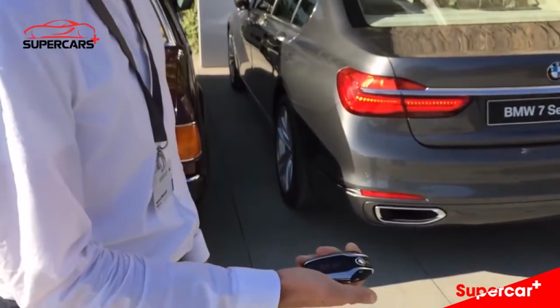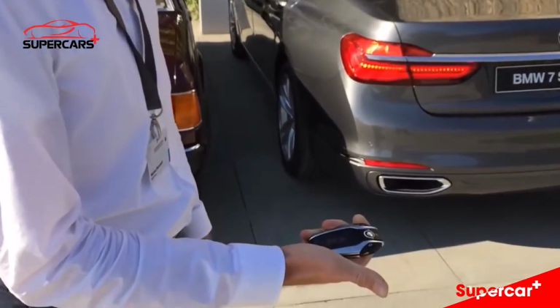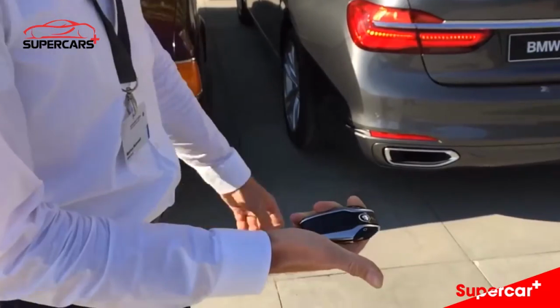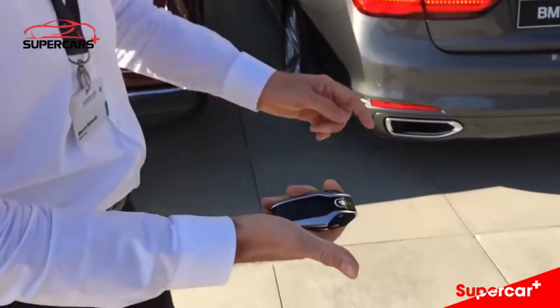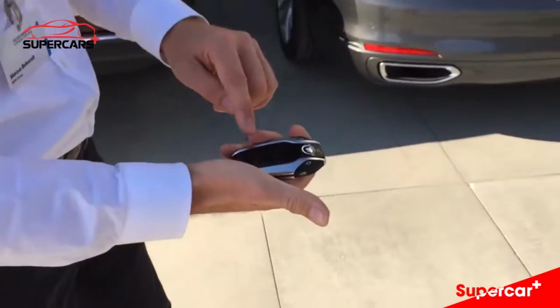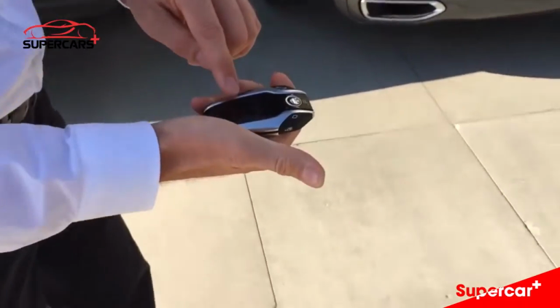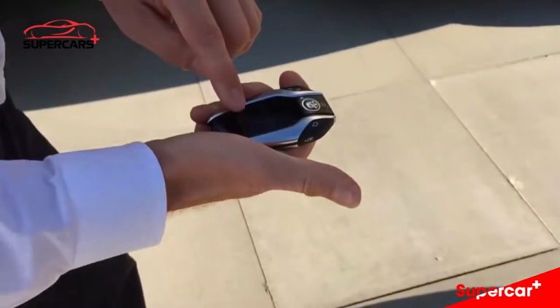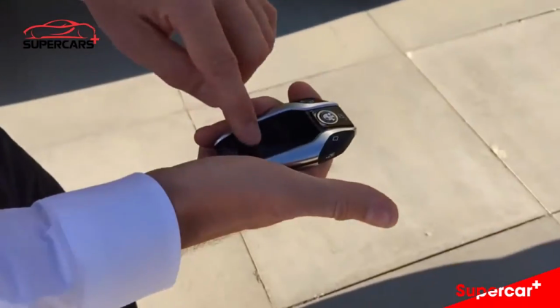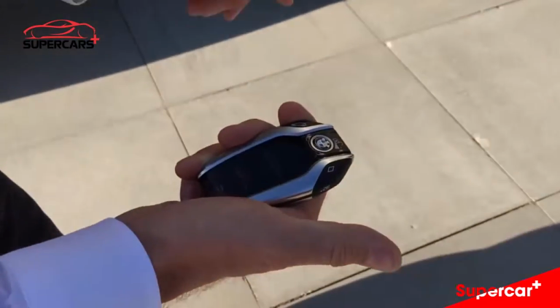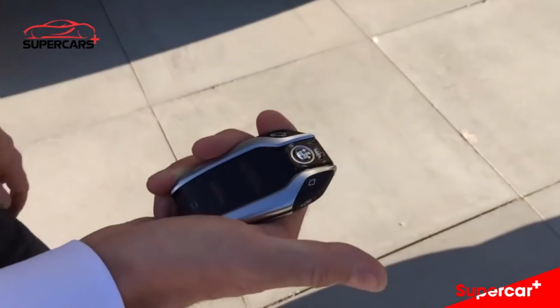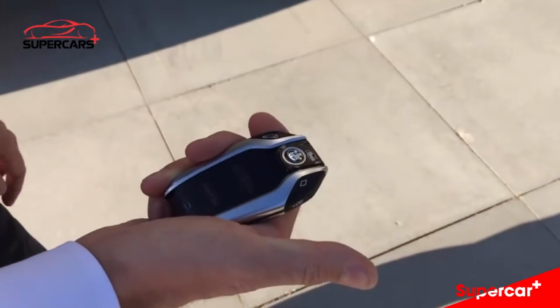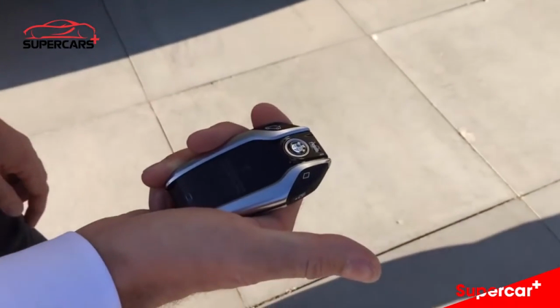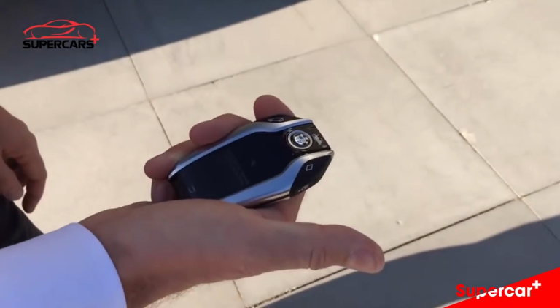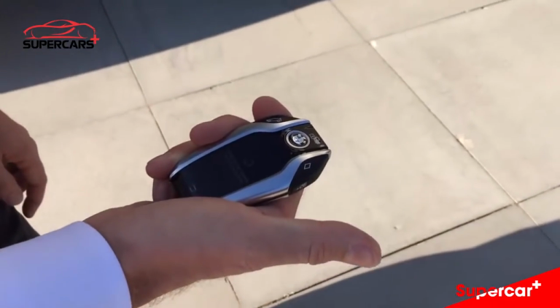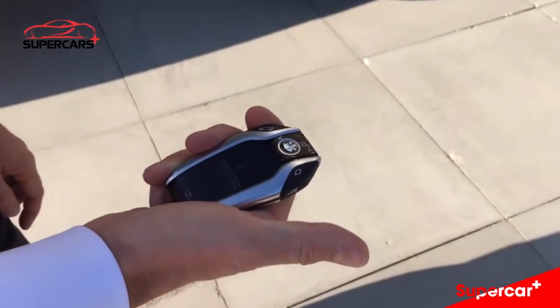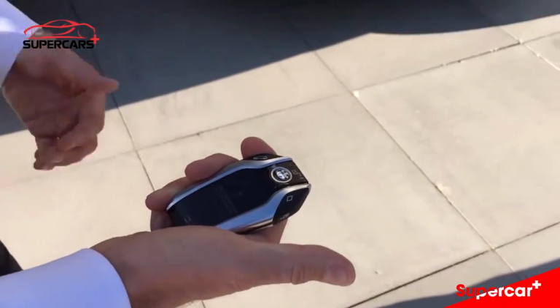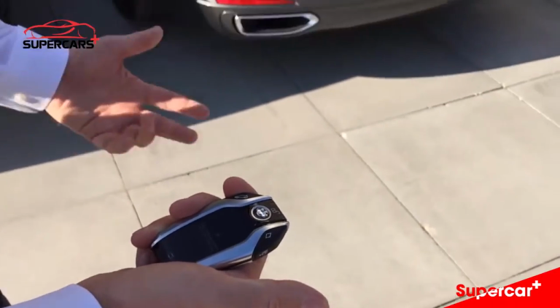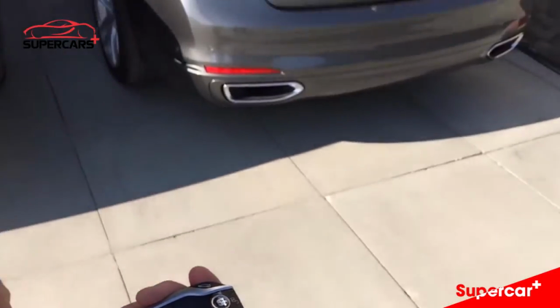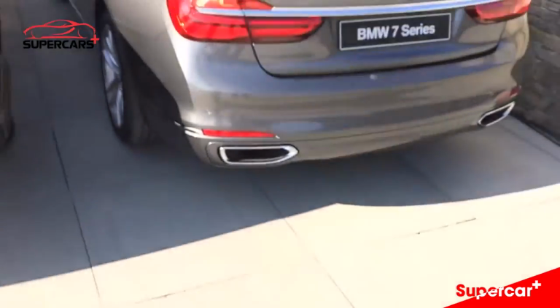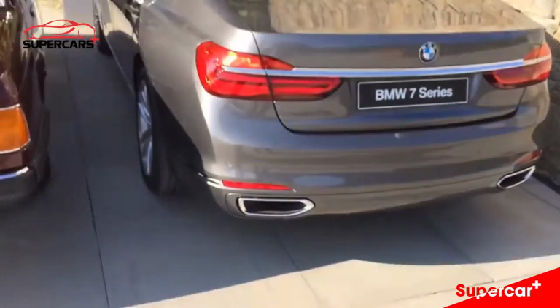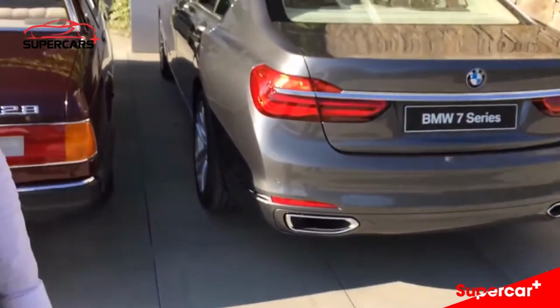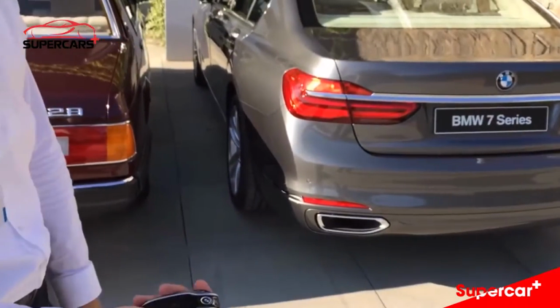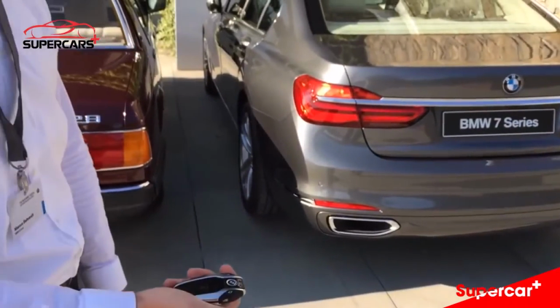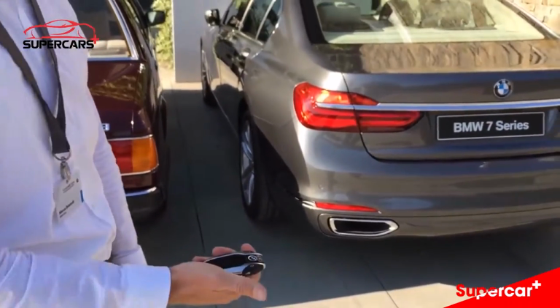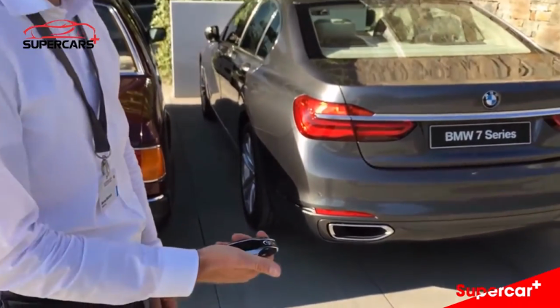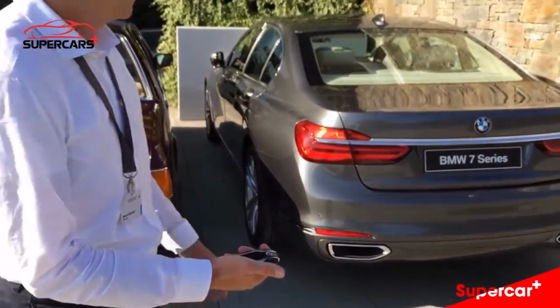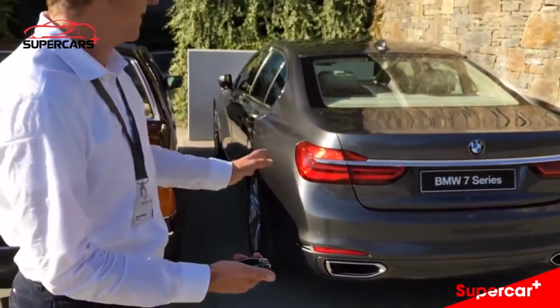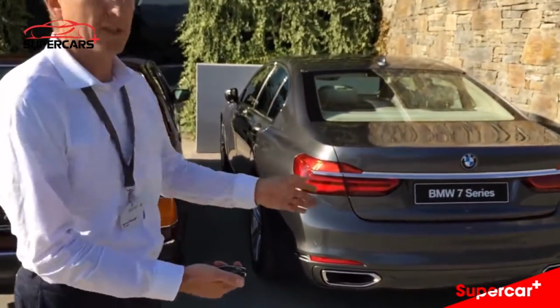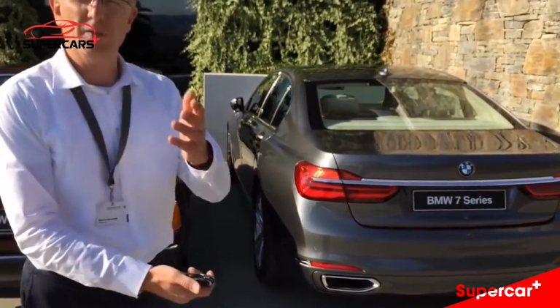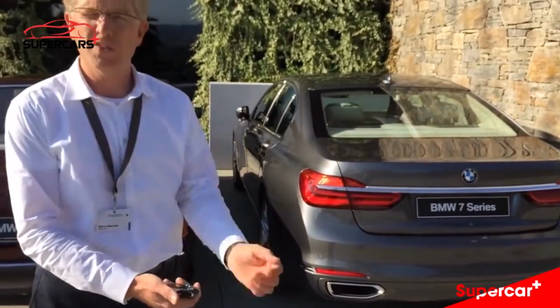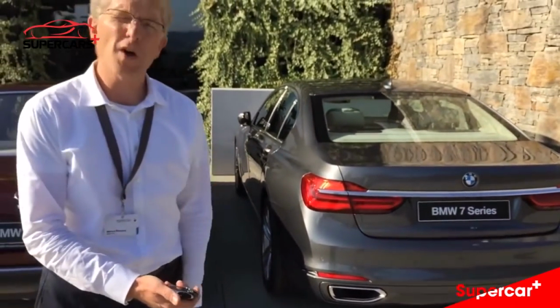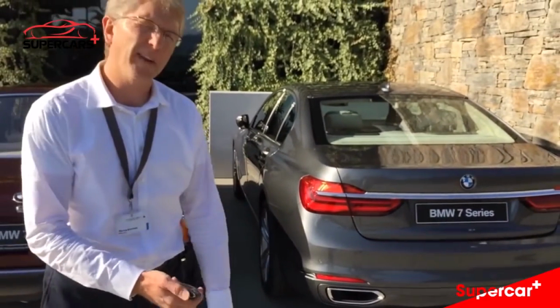Just take my finger off the key, stop the engine, the car will be secured, the engine will be shut off, and then you can just walk away.